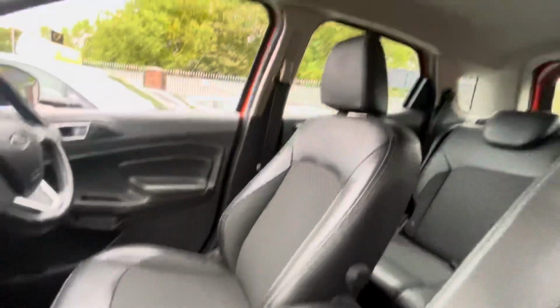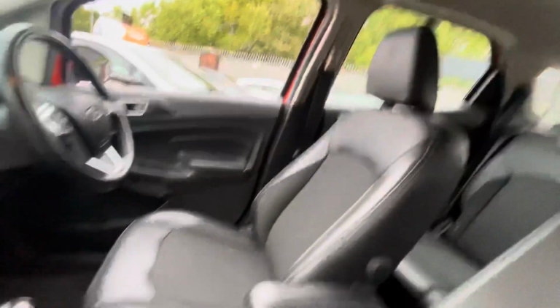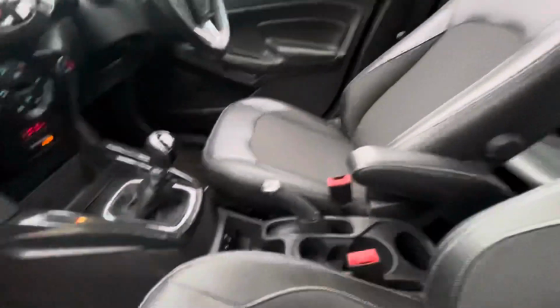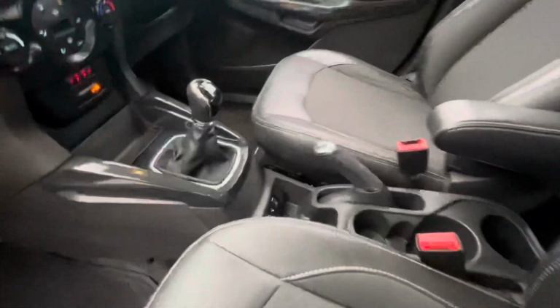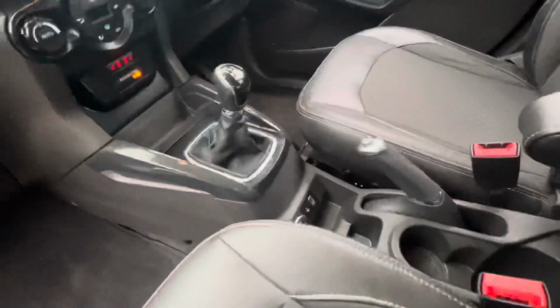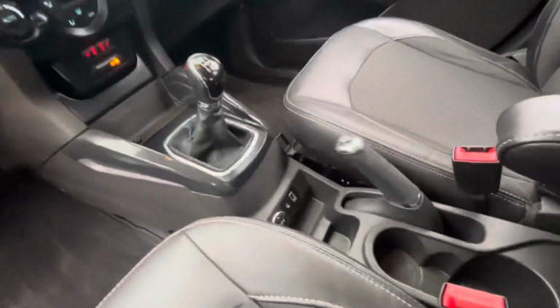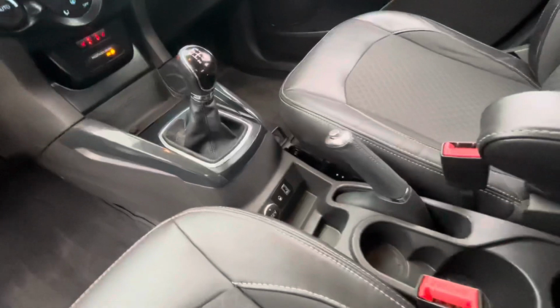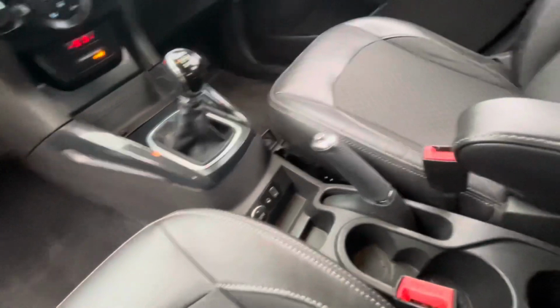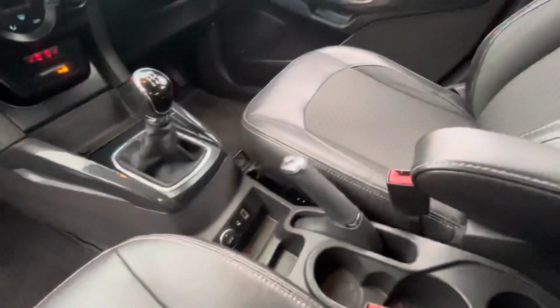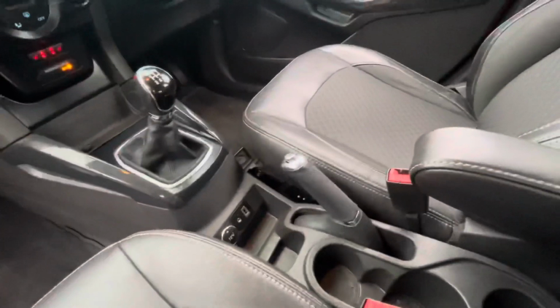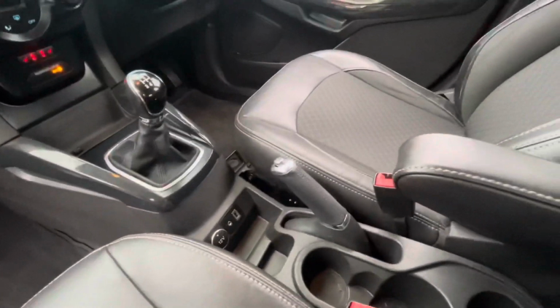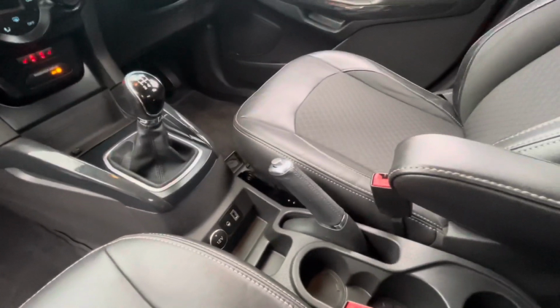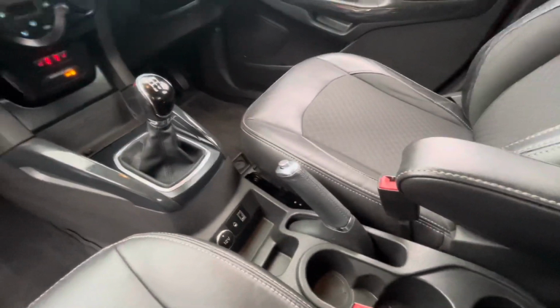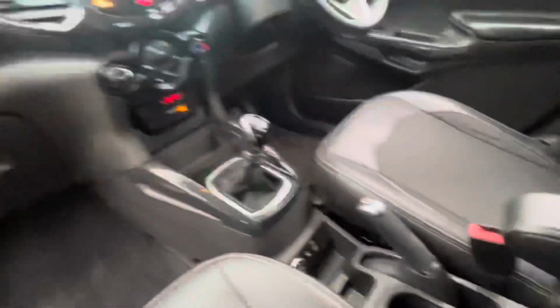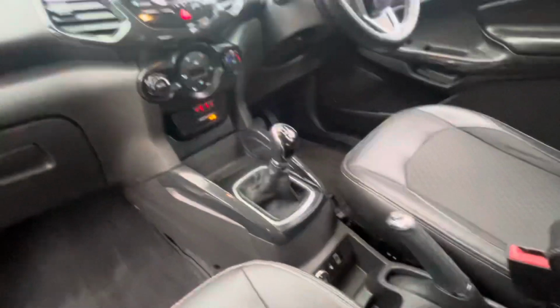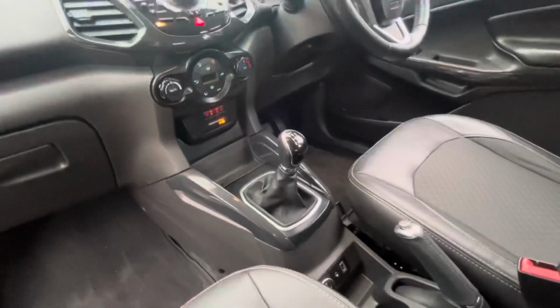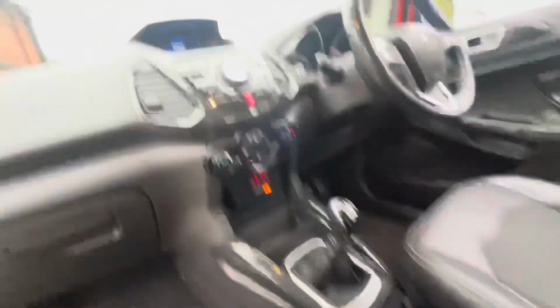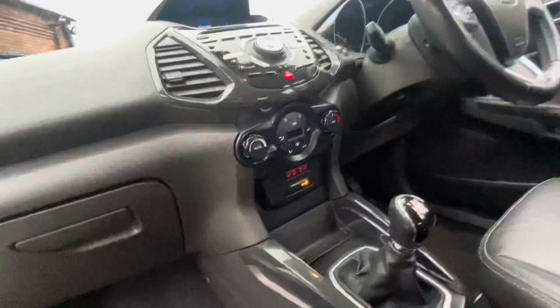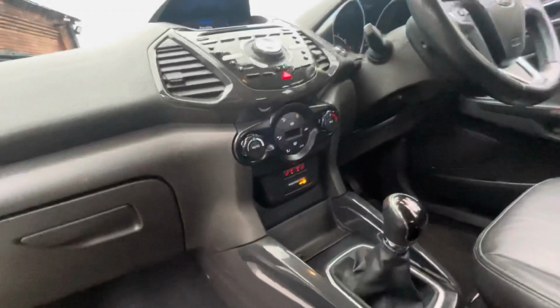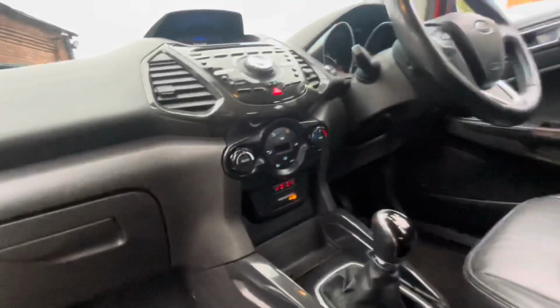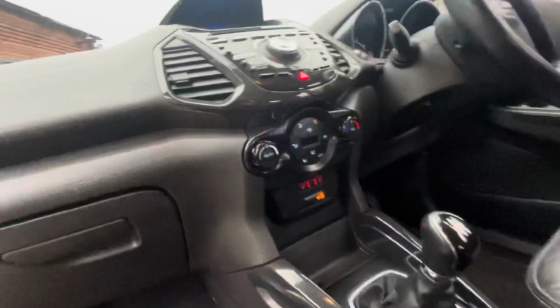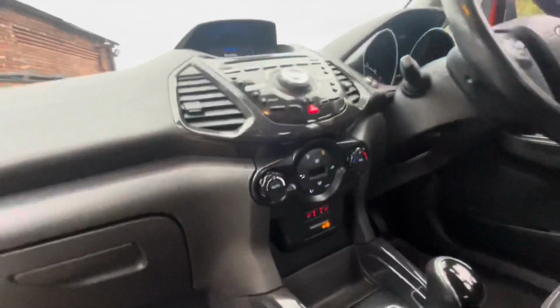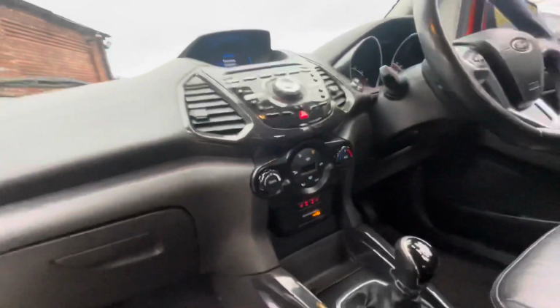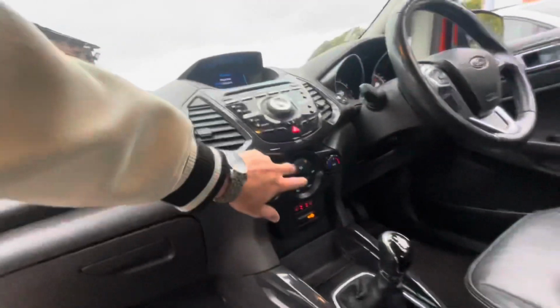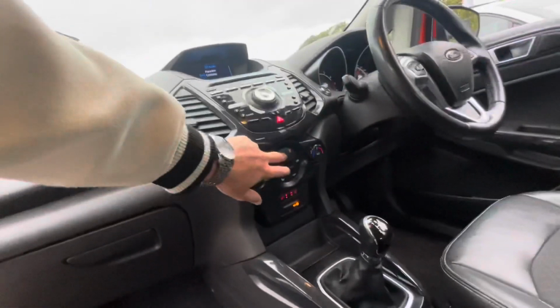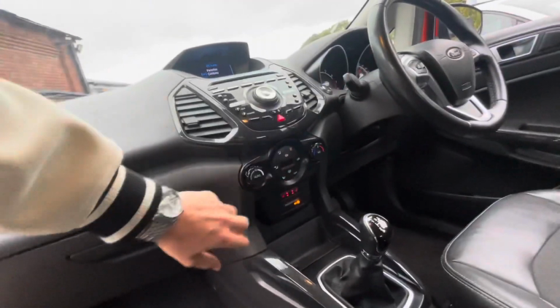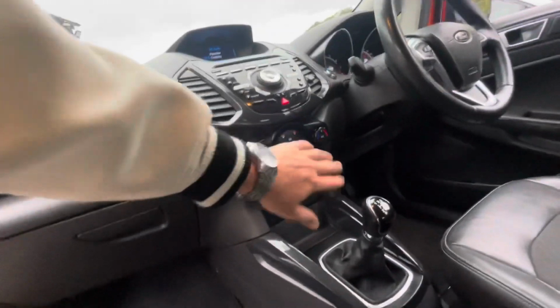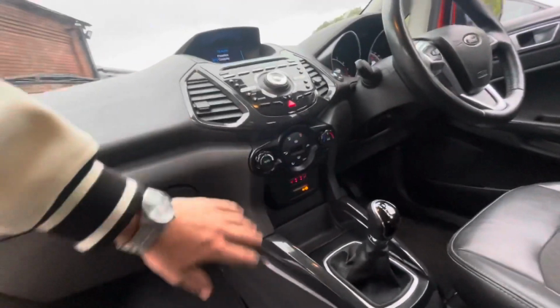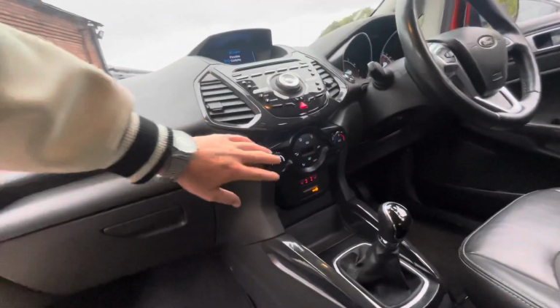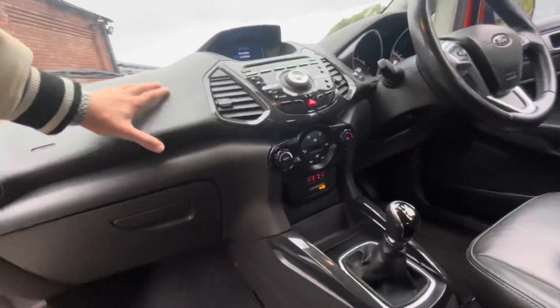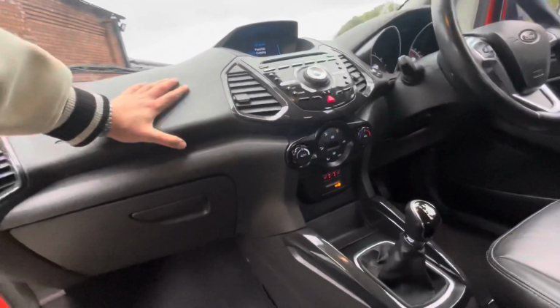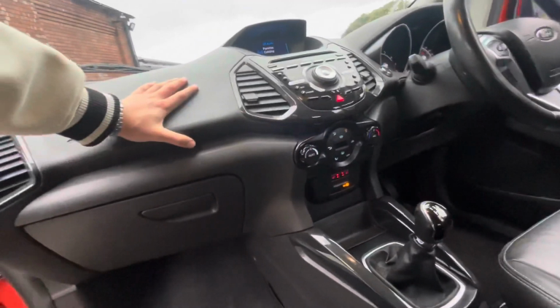USB auxiliary input with your manual parking brake, 5-speed gear shift, heated seats controls, heated windscreen, air conditioning, and climate controls just there.